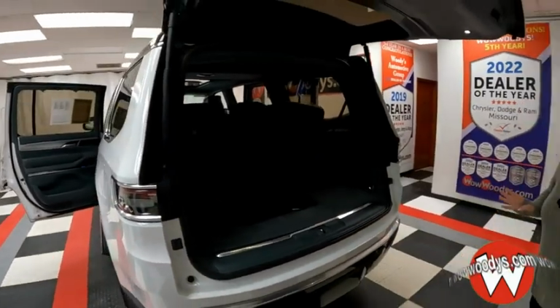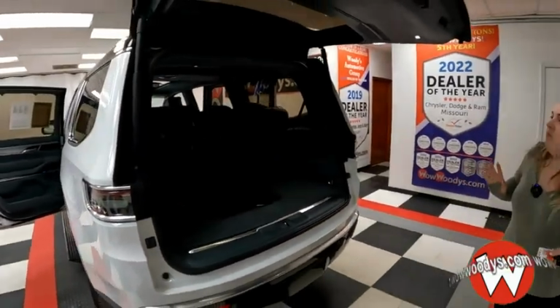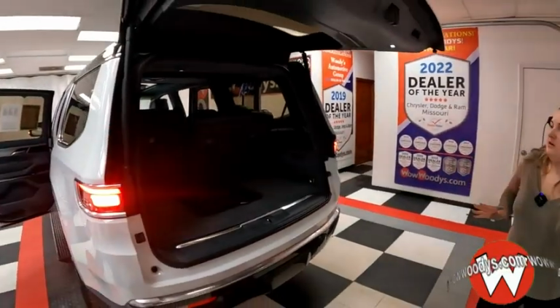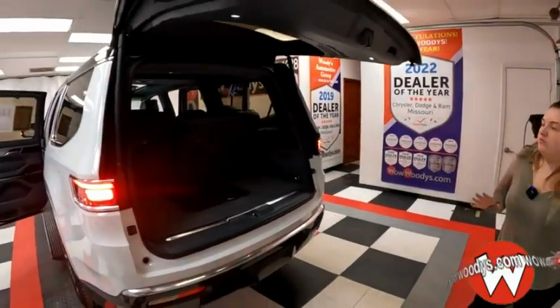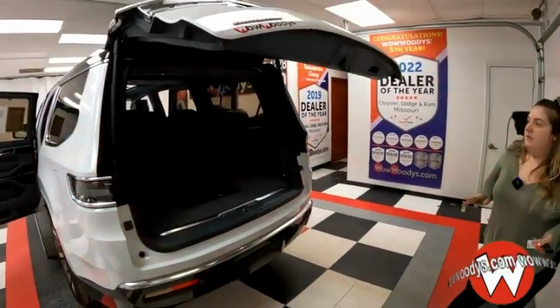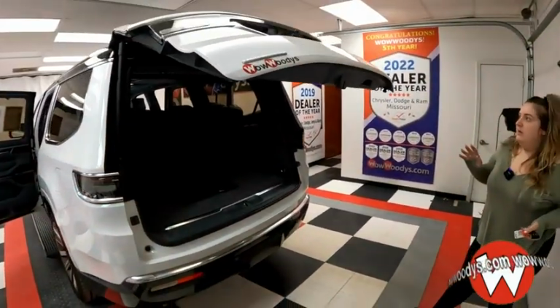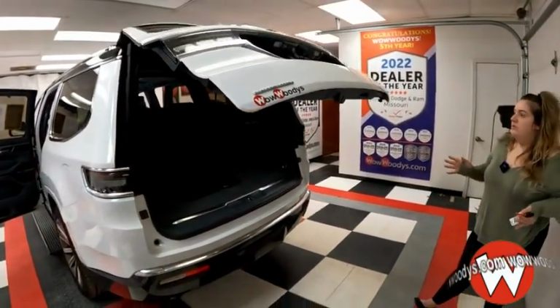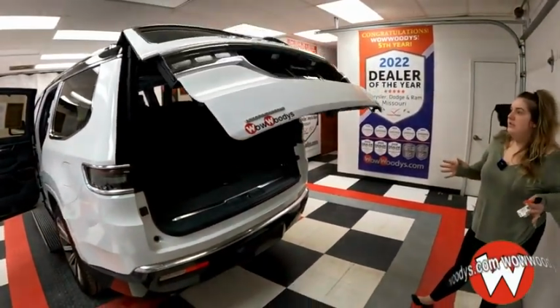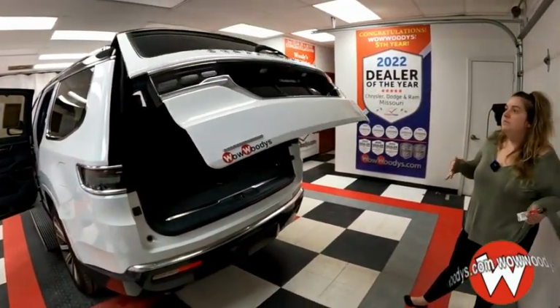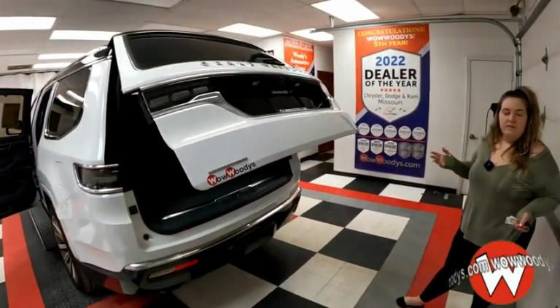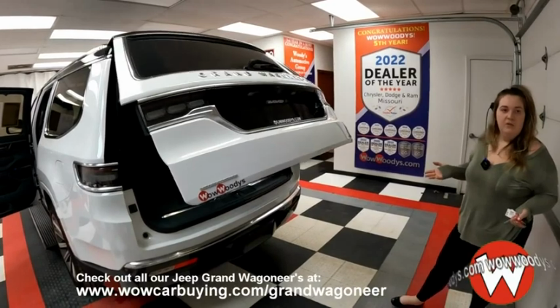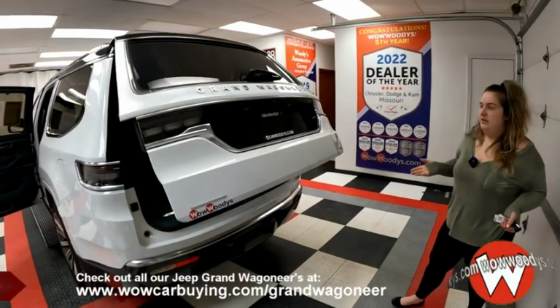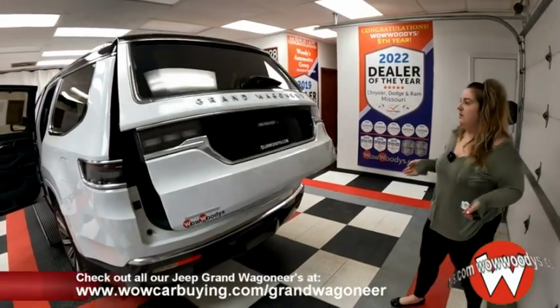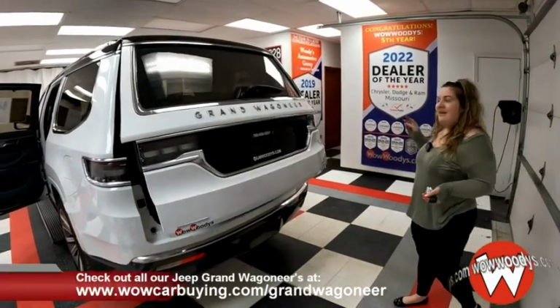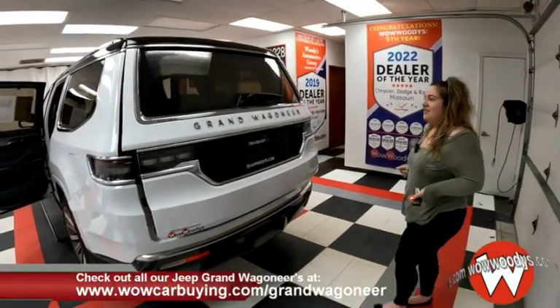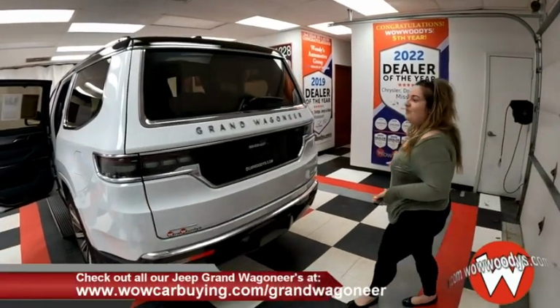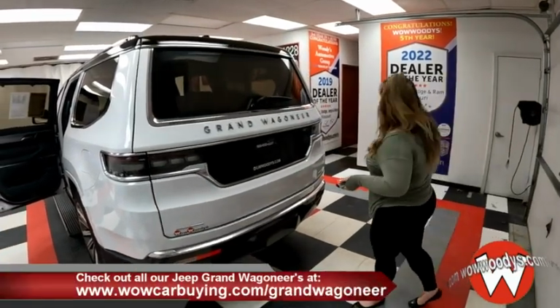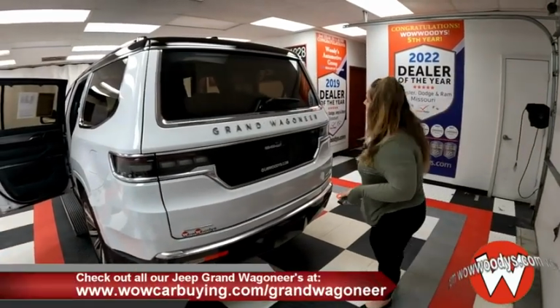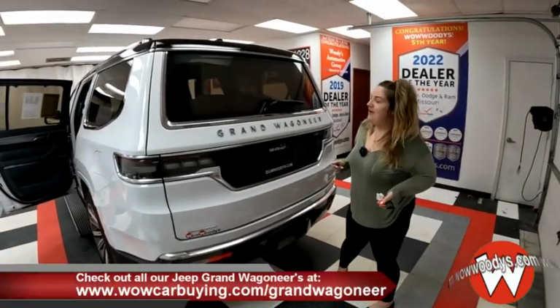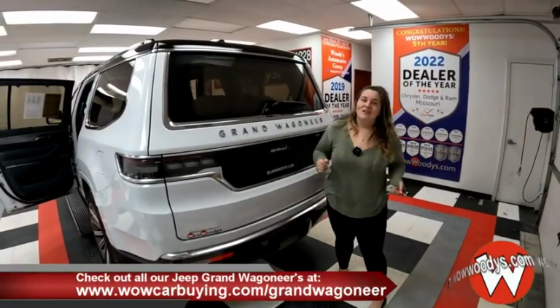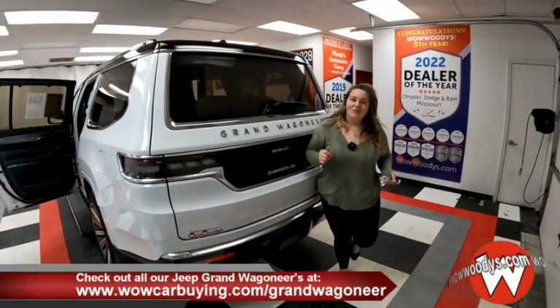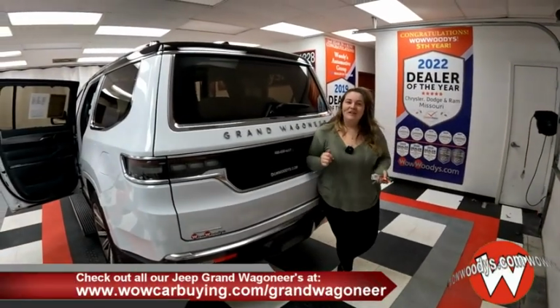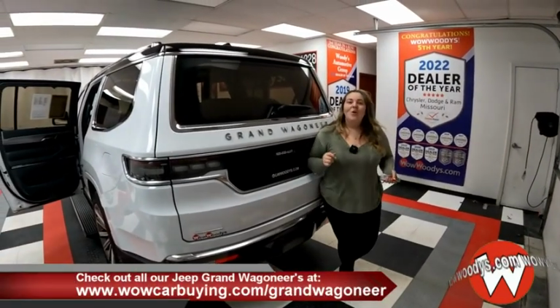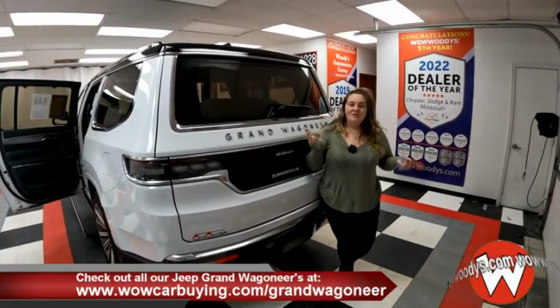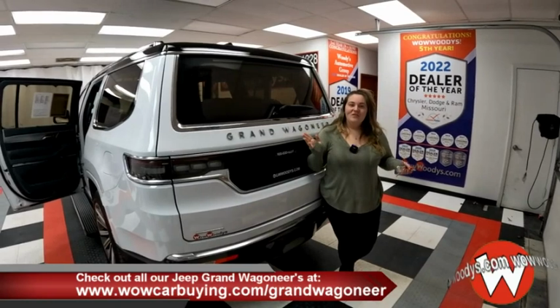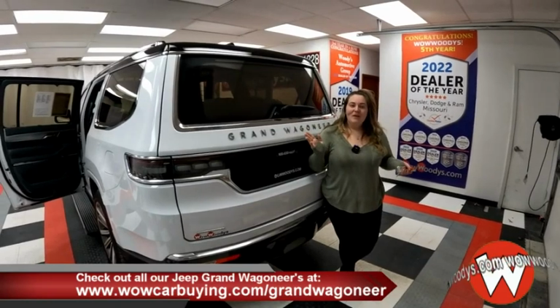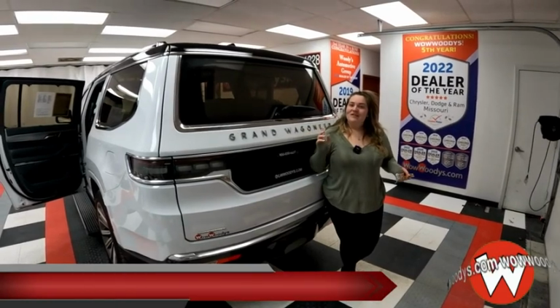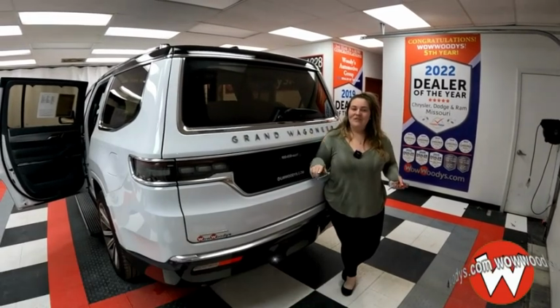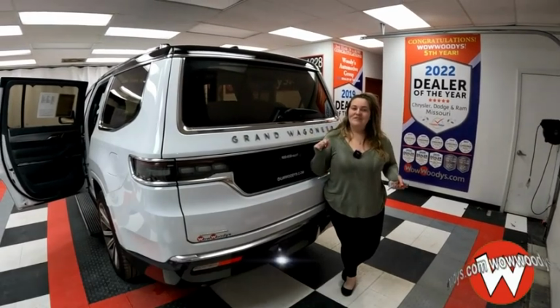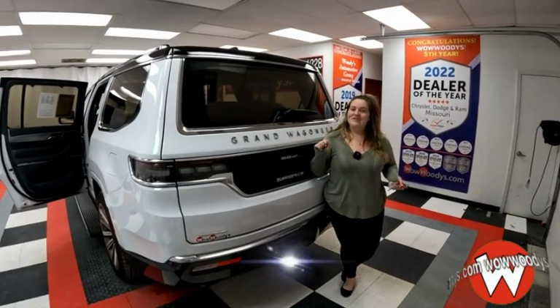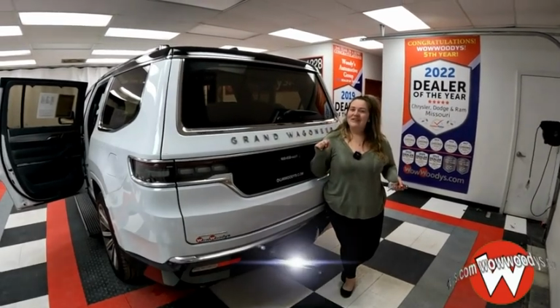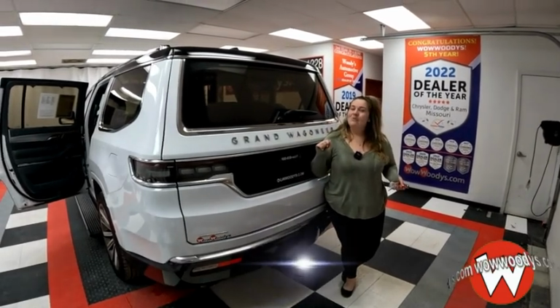This is really a nice and amazing unit. If you're looking for a great Wagoneer for your family with very diverse seating and everything you could possibly need and want, come check us out at wowcarbuying.com/grand-wagoneer or come see our 15-acre mega lot and our friendly sales advisors. Until next time — wow!